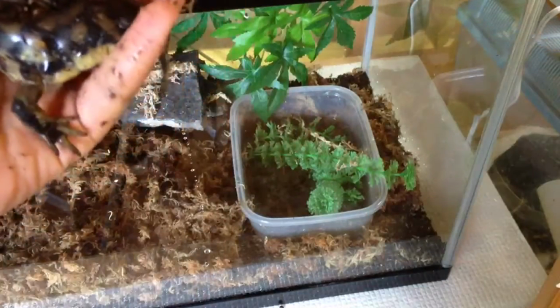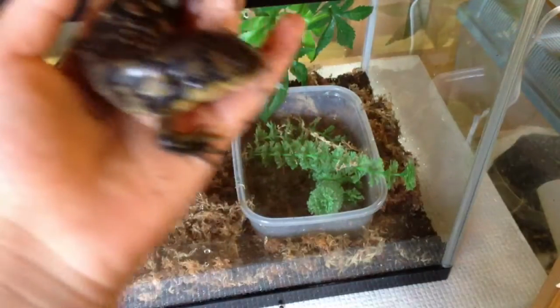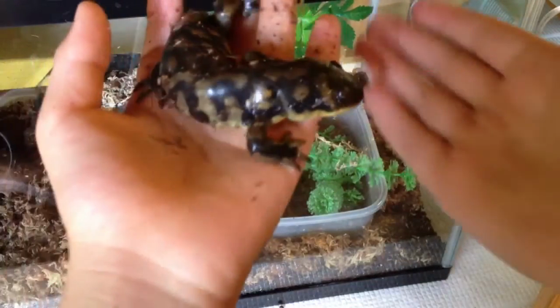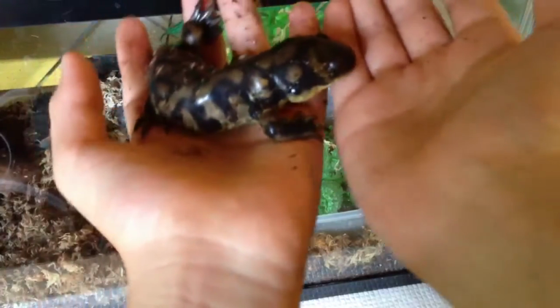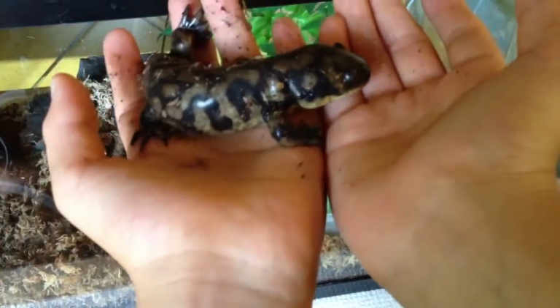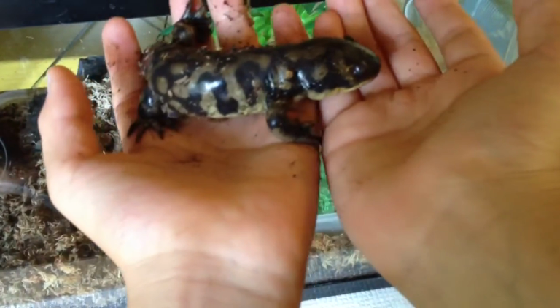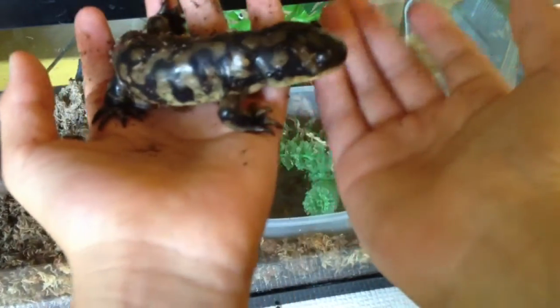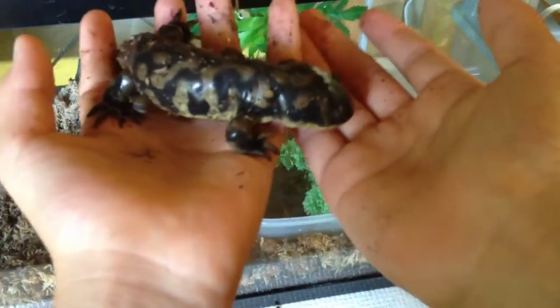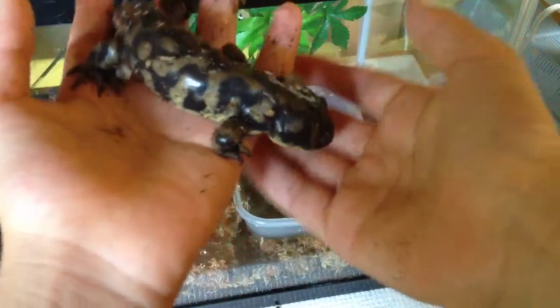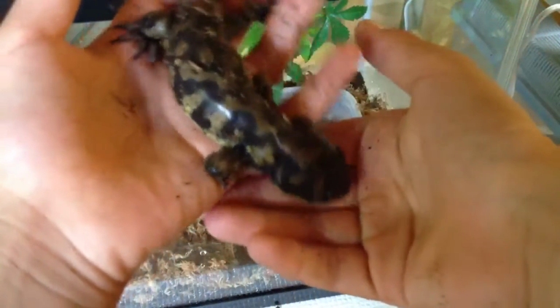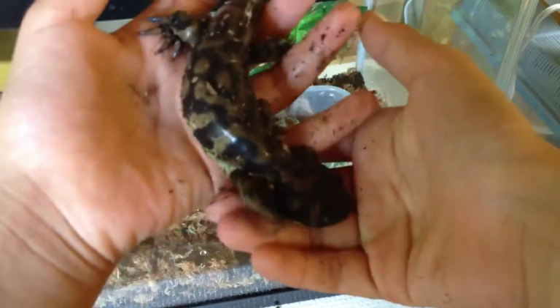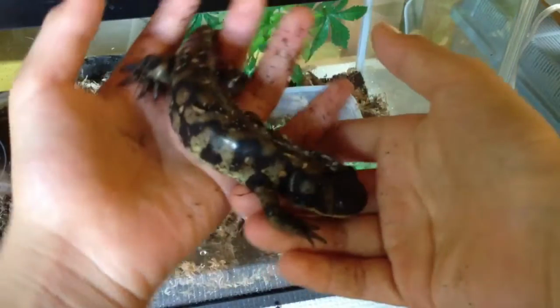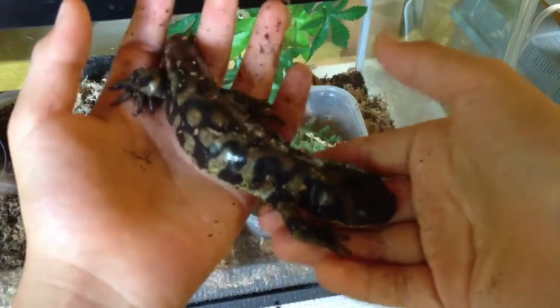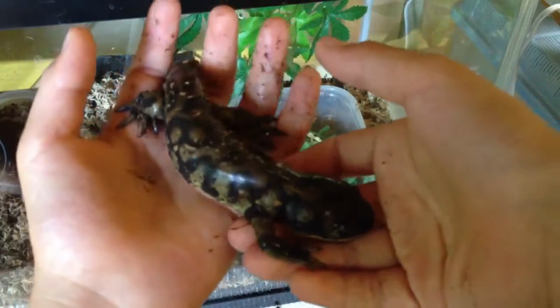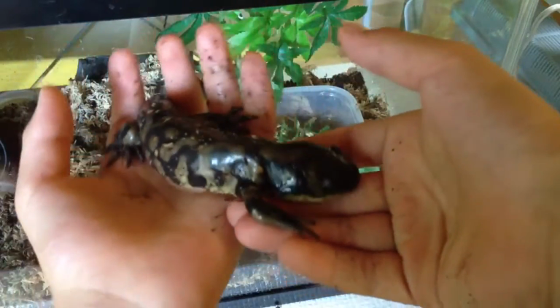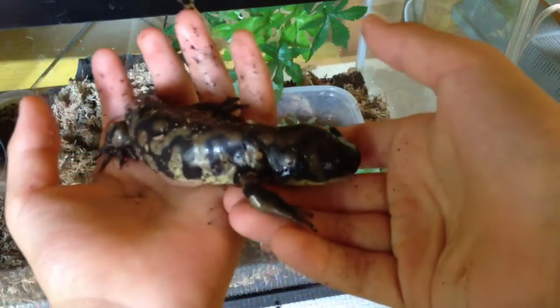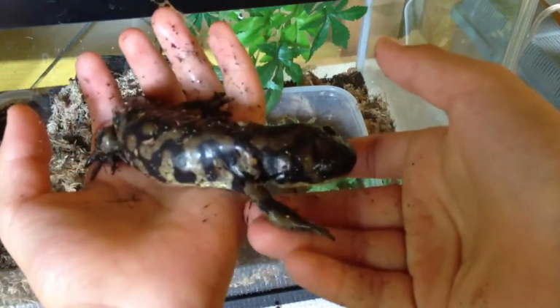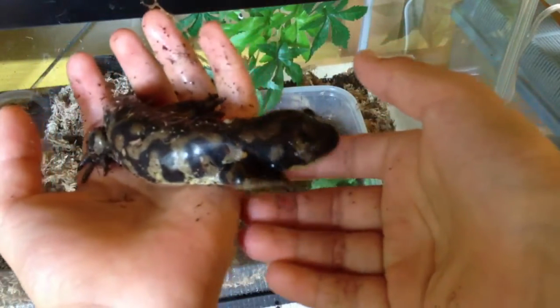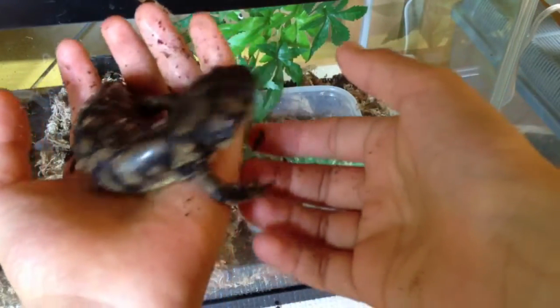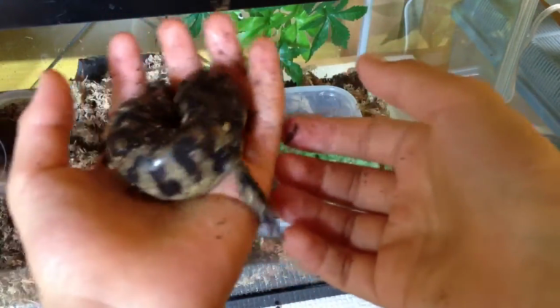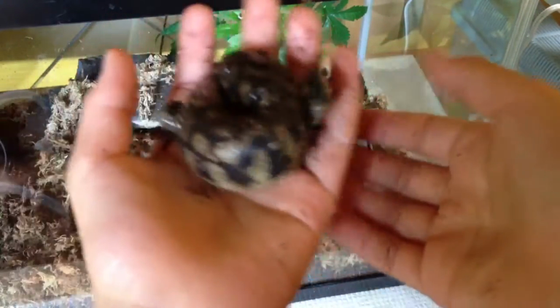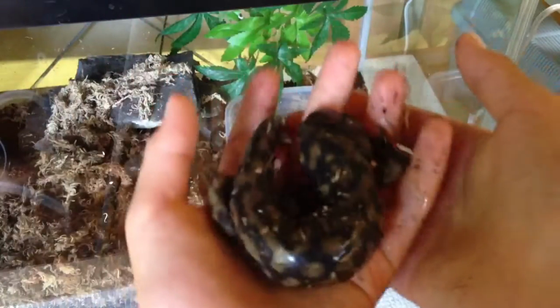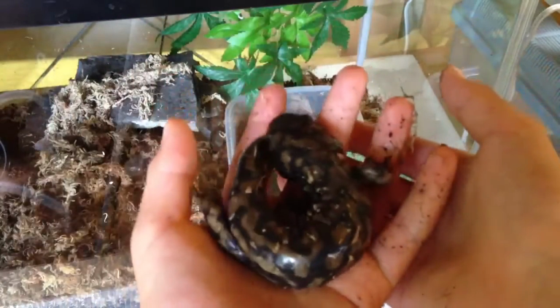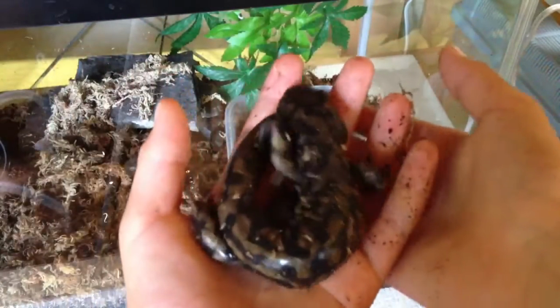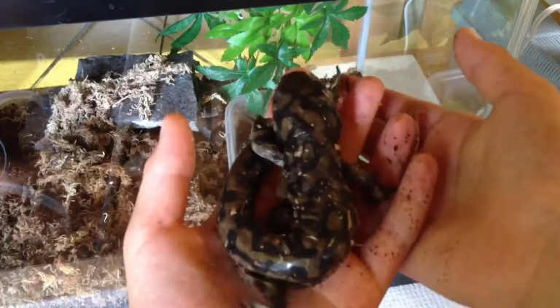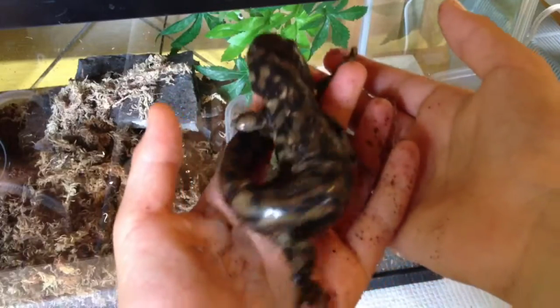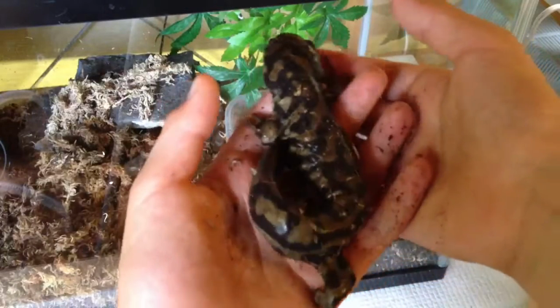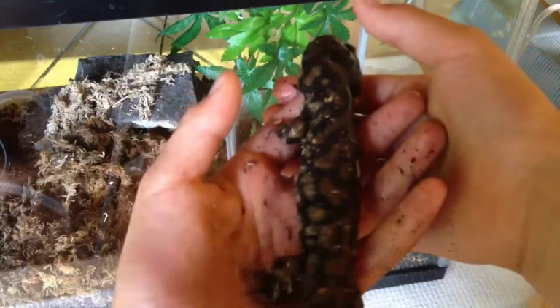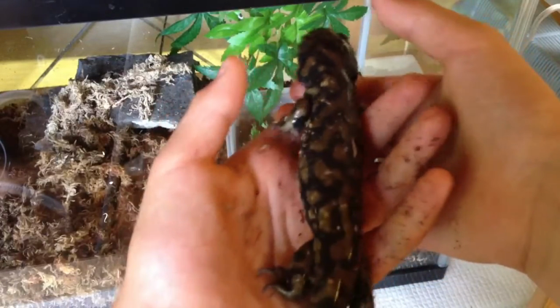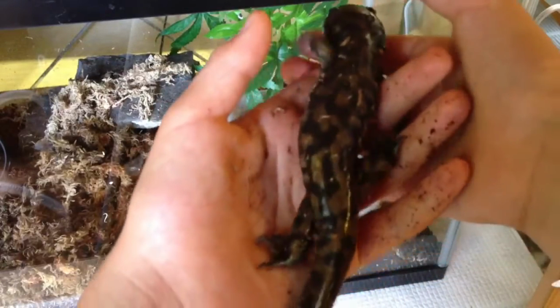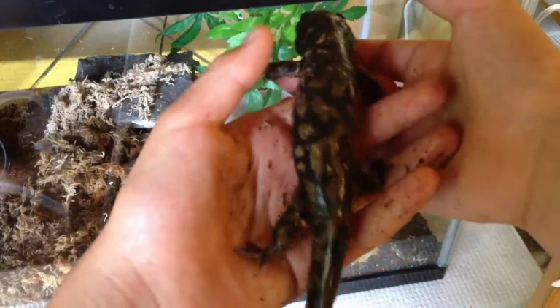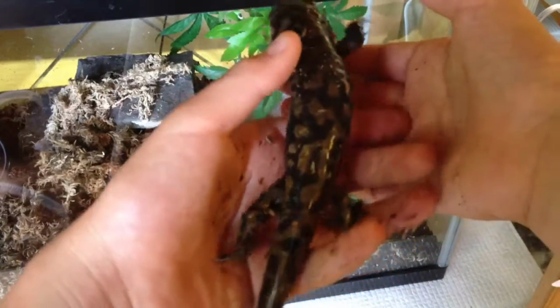I wash my hands so no worries. He eats like a monster — whenever I put a cricket in front of him, he'll eat it. Really cool patterns. He's the biggest pet I have right now without my dog.